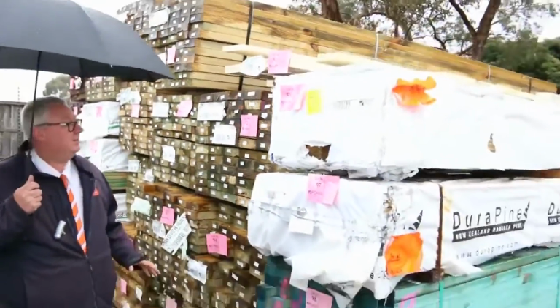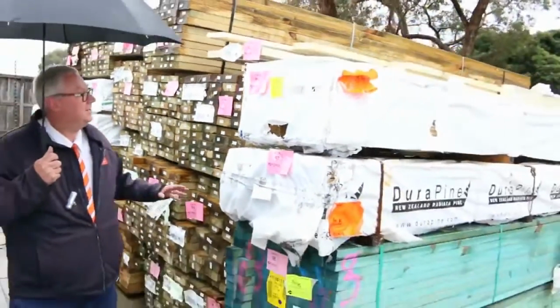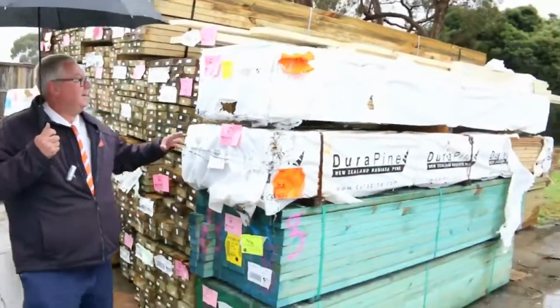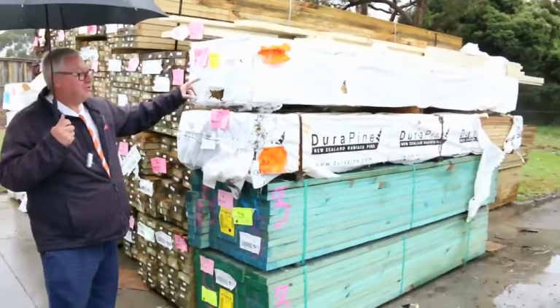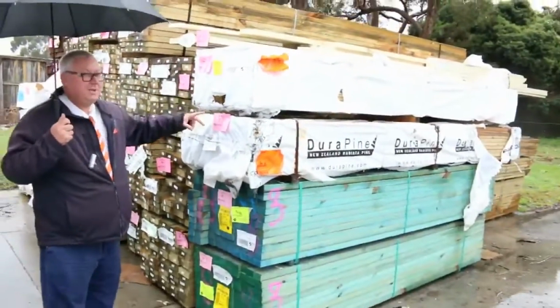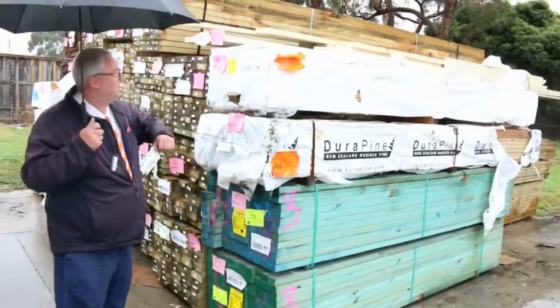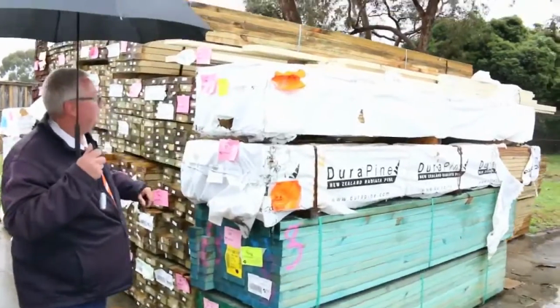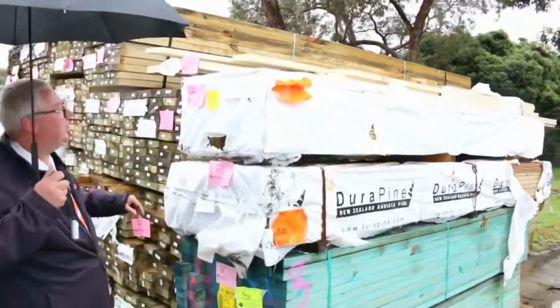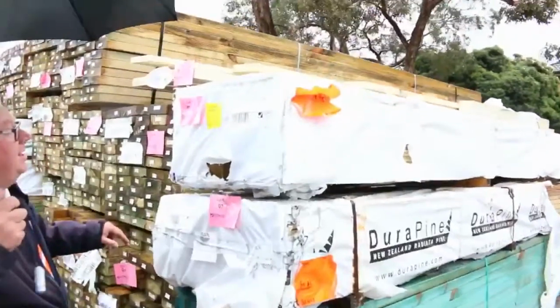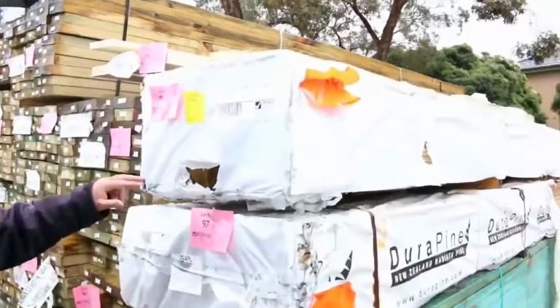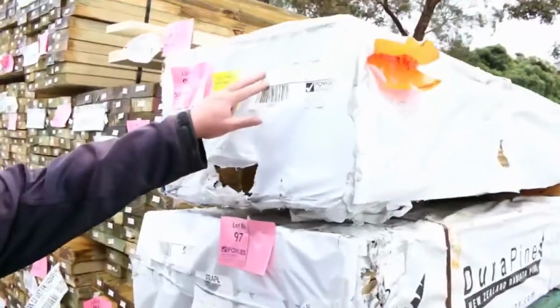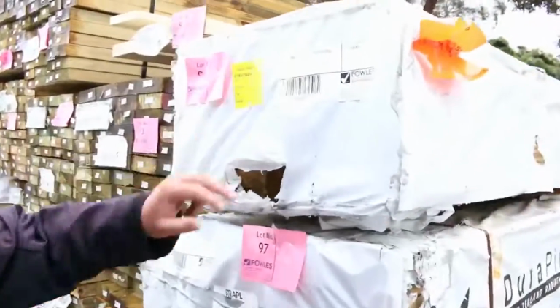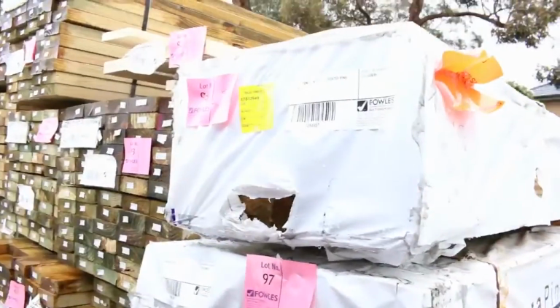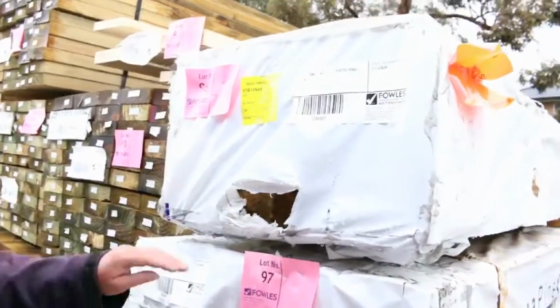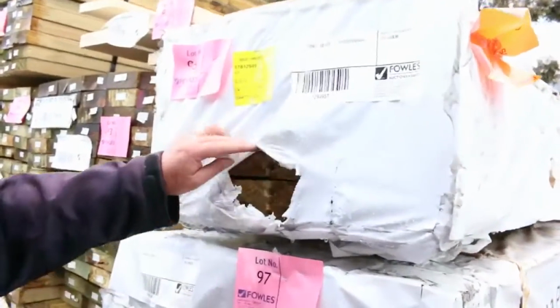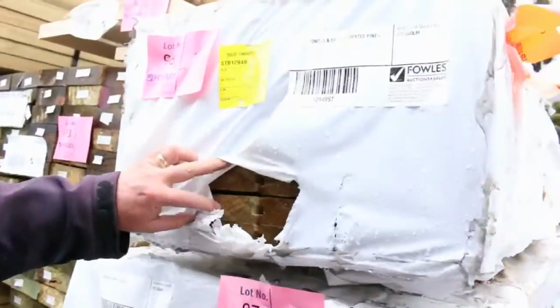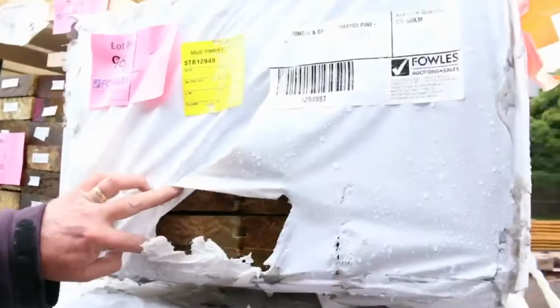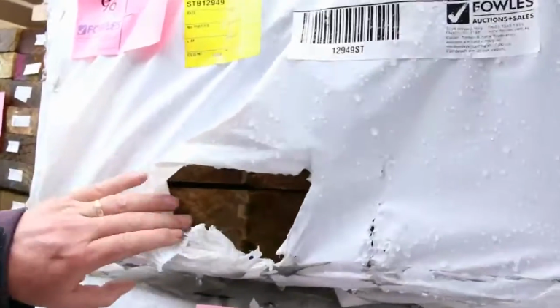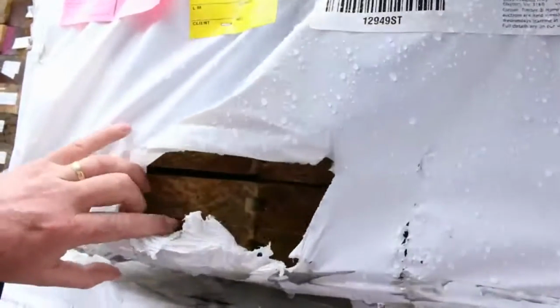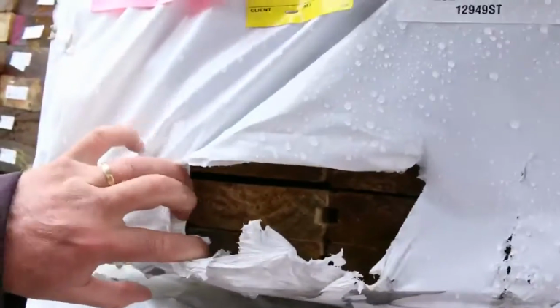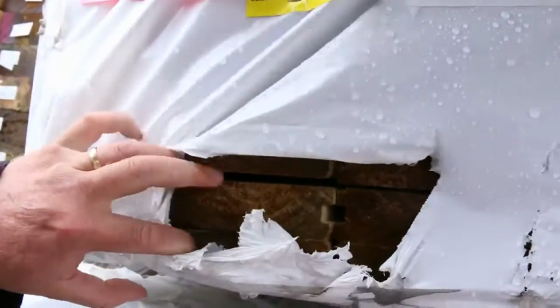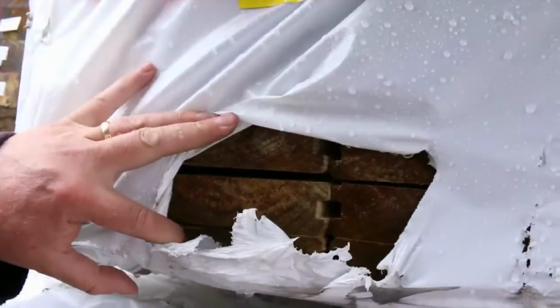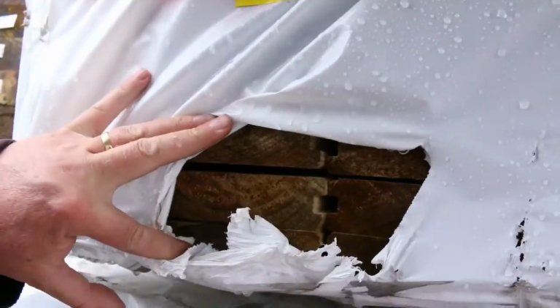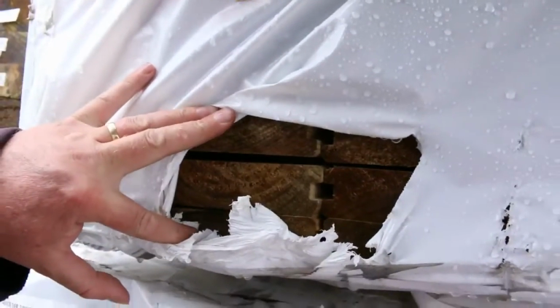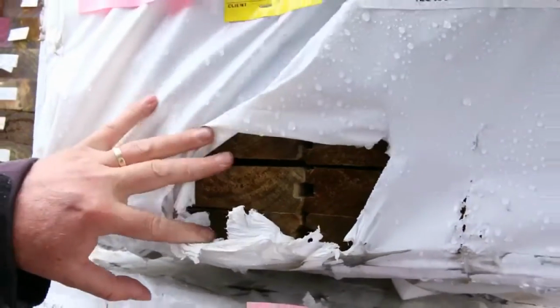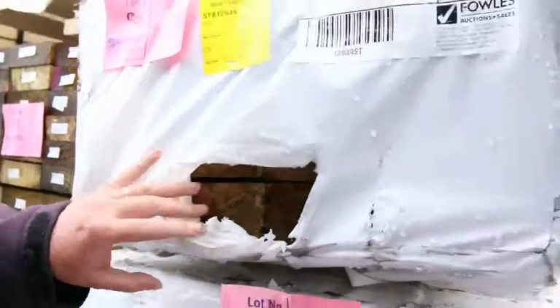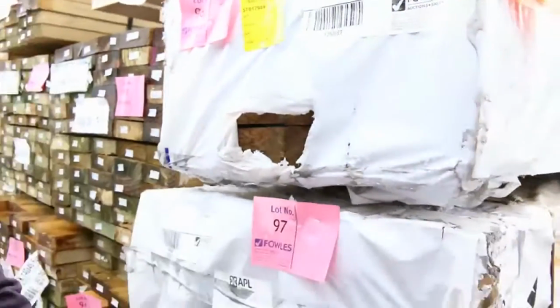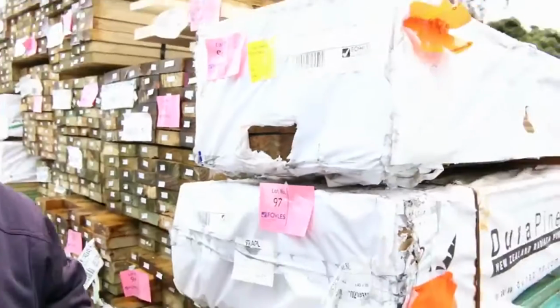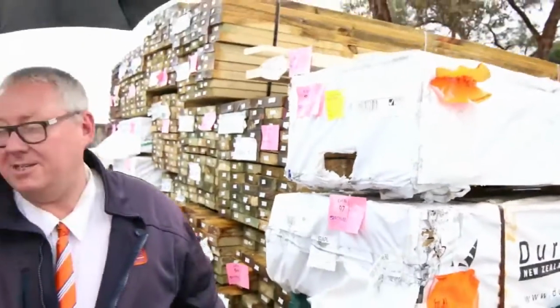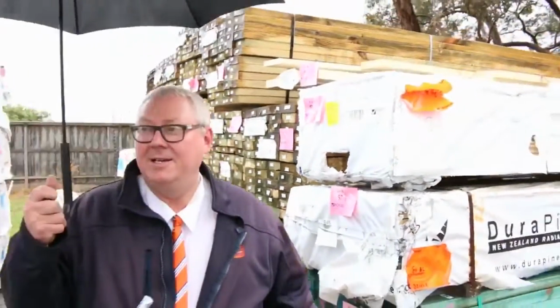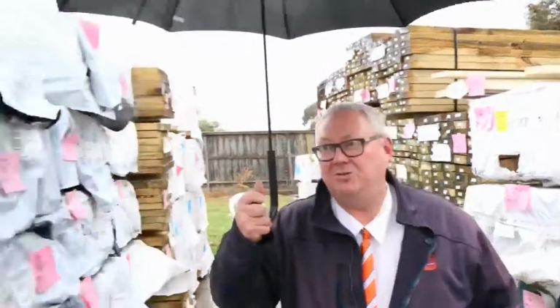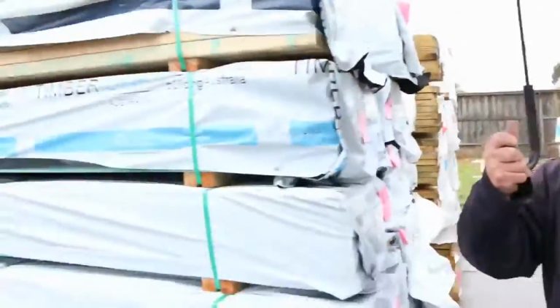Here's an interesting one — number 96. It's 140x37 tongue and groove treated pine, the sort of stuff you see on retaining walls. Just one pack, lot 96 — an interesting one.